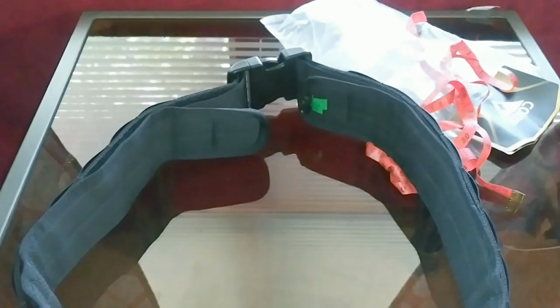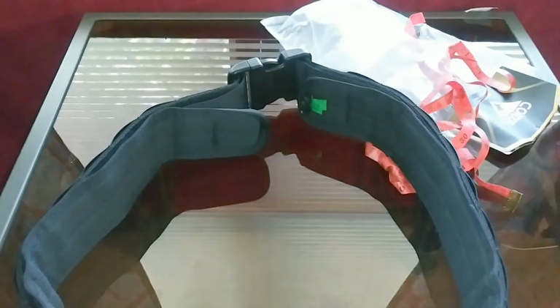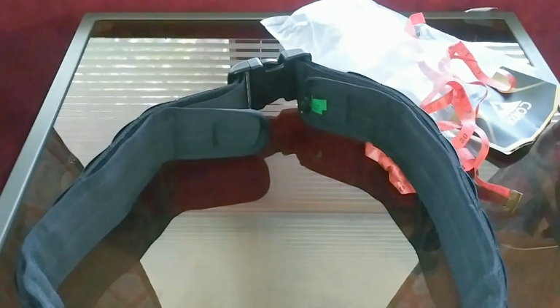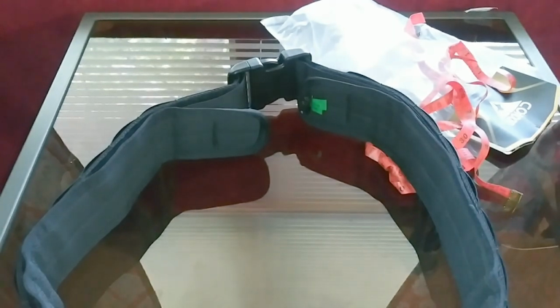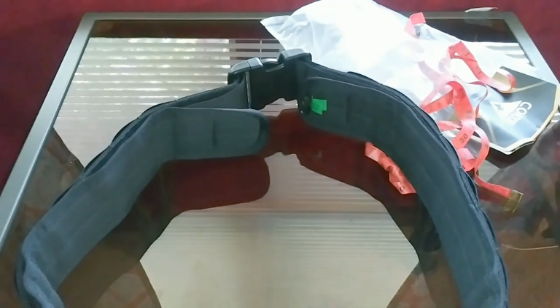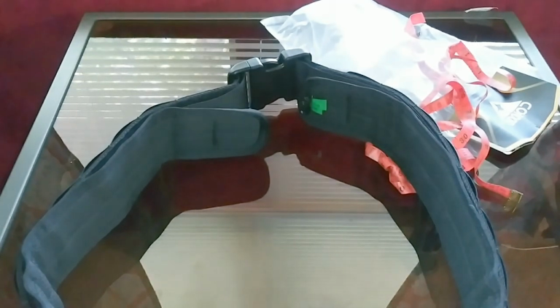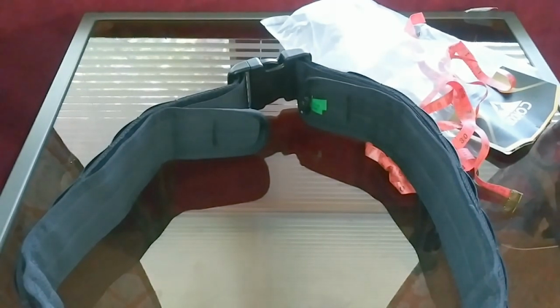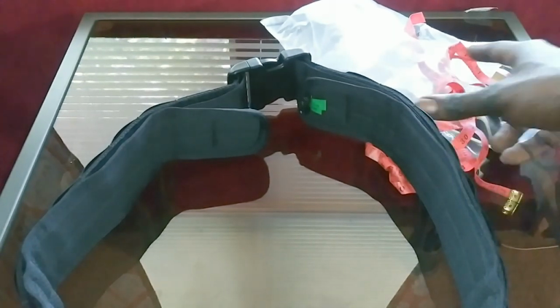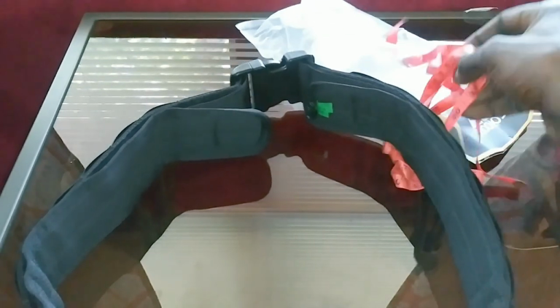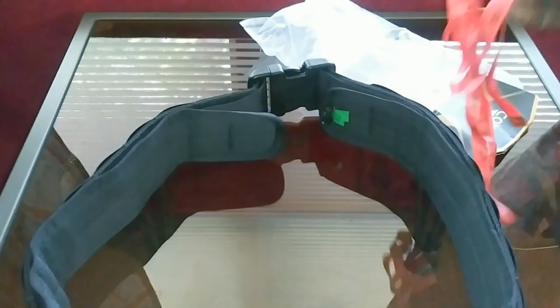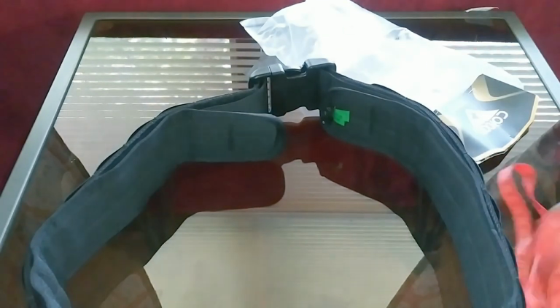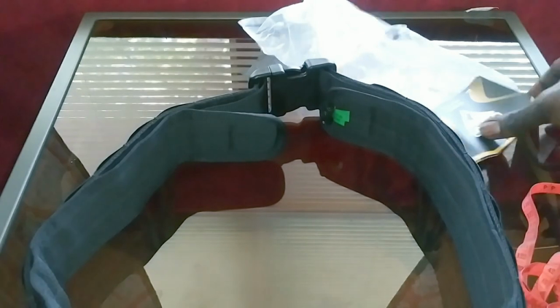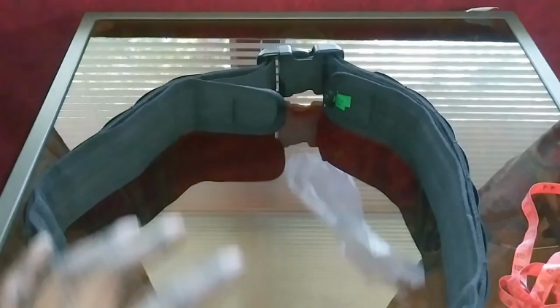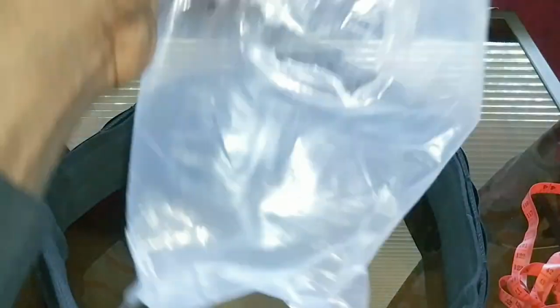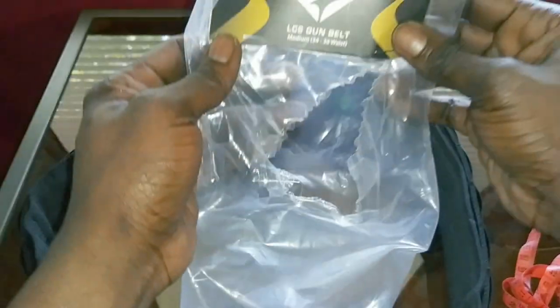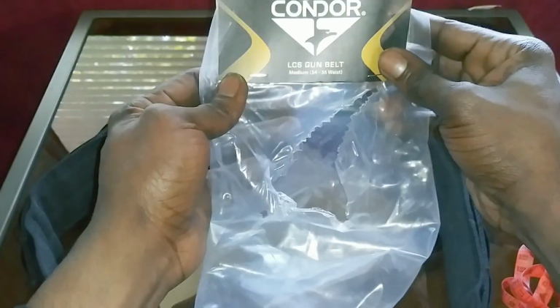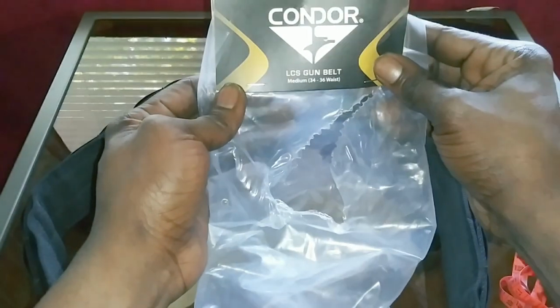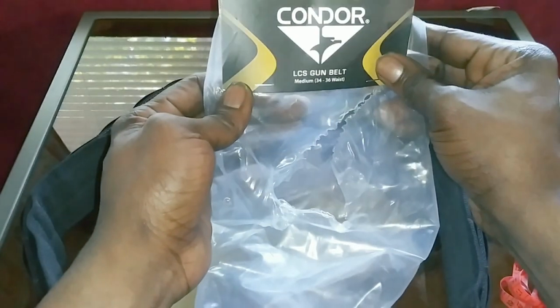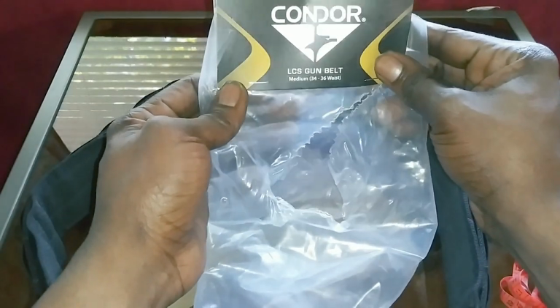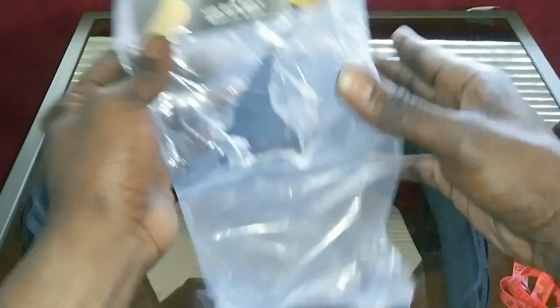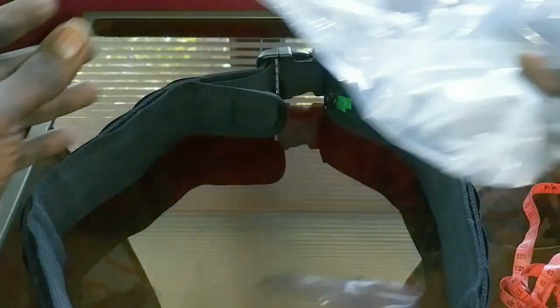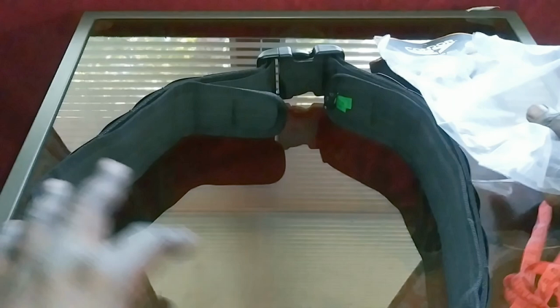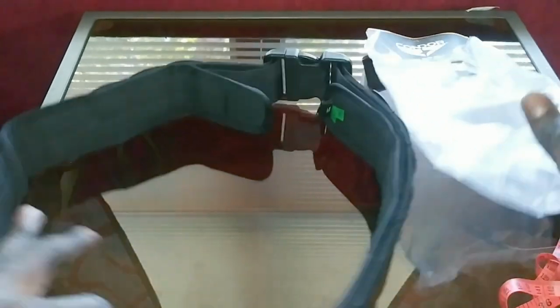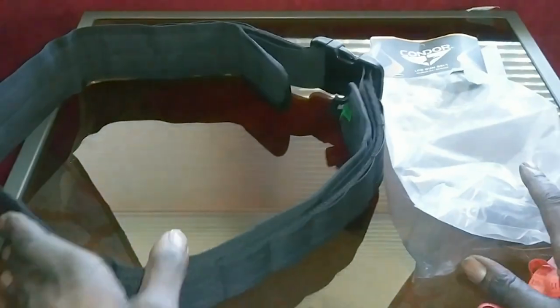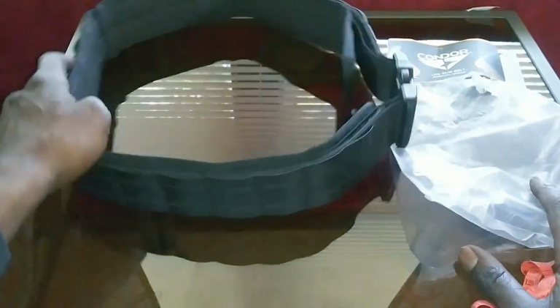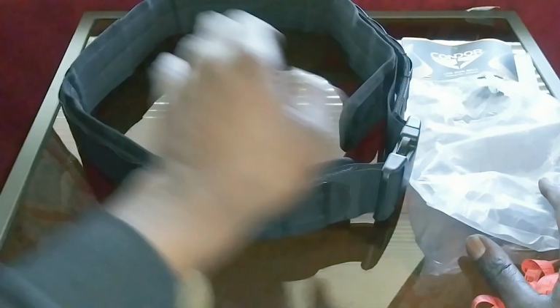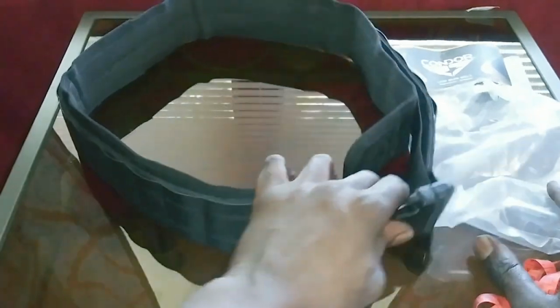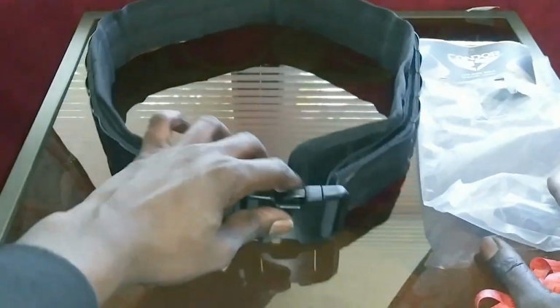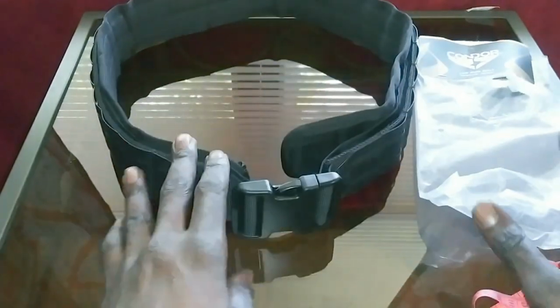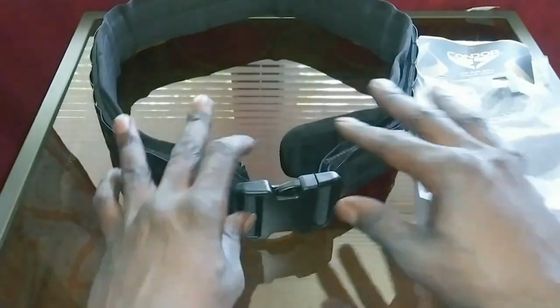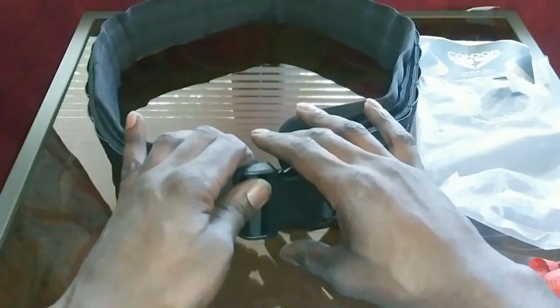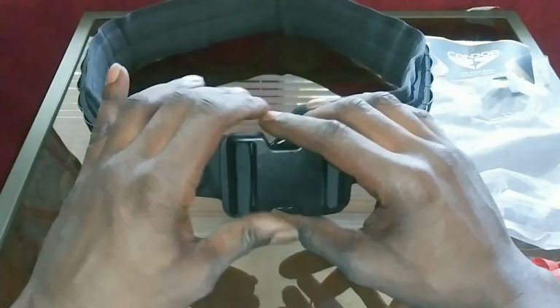What's good, brothers and sisters? Welcome to Chris Budget Gives and Reviews. Today we're going to be talking about the Condor LCS Gun Belt. I was looking at some reviews on YouTube and I'm going to mention a few things that they didn't mention.